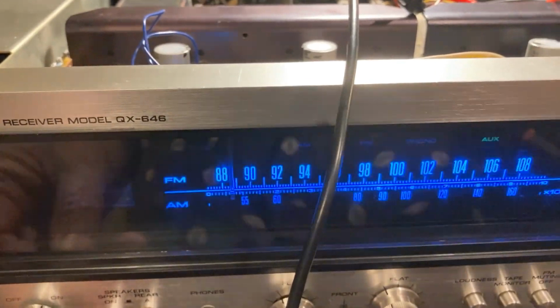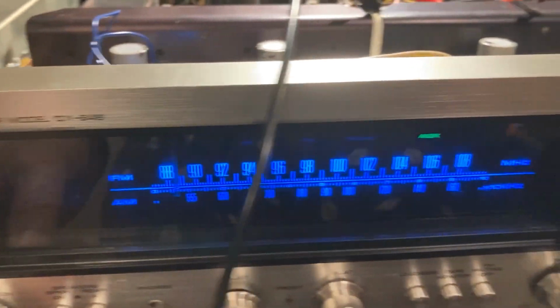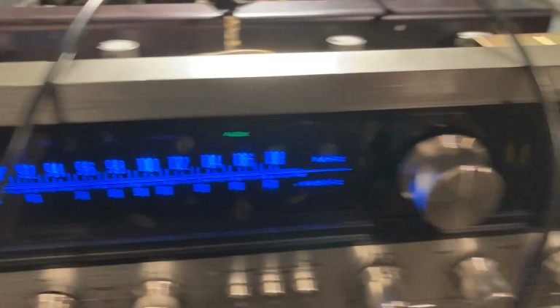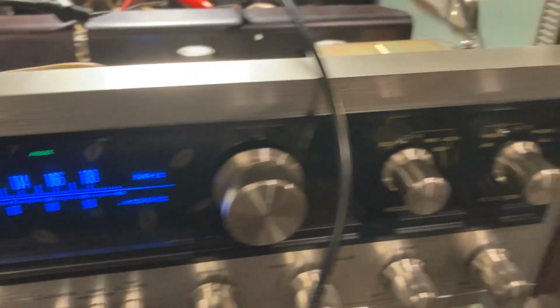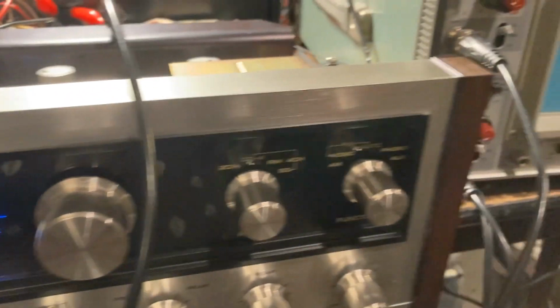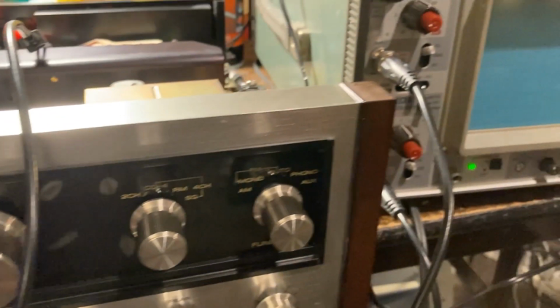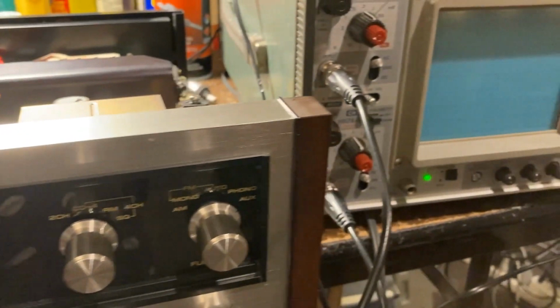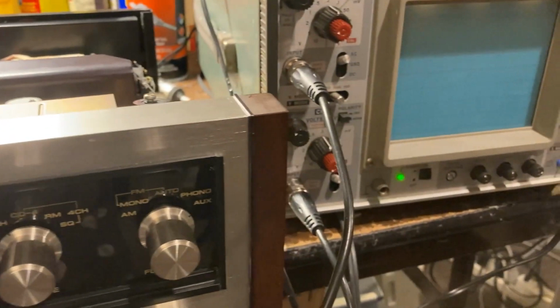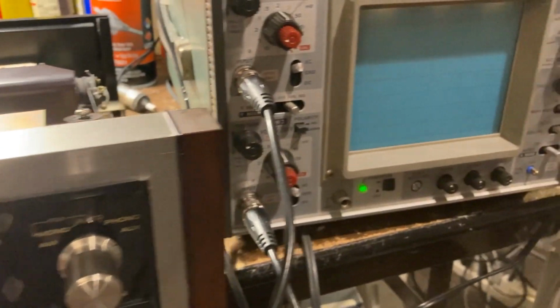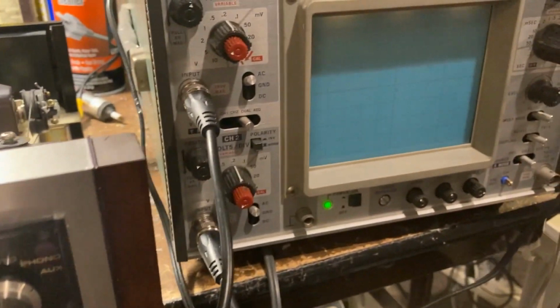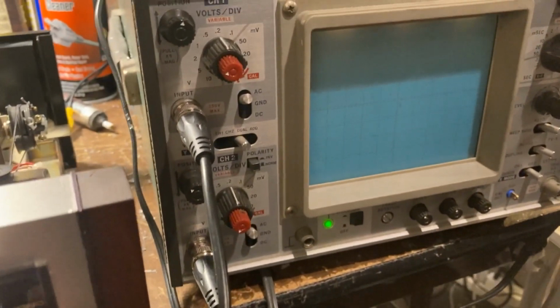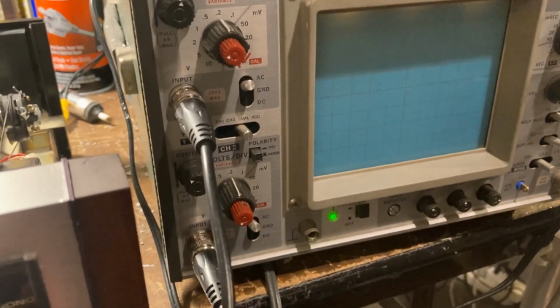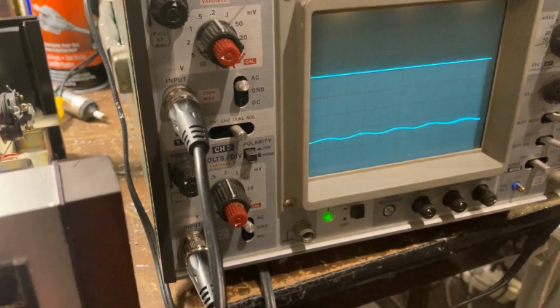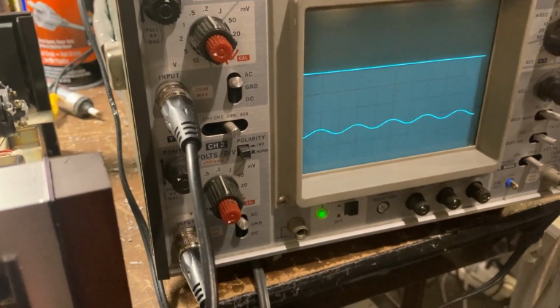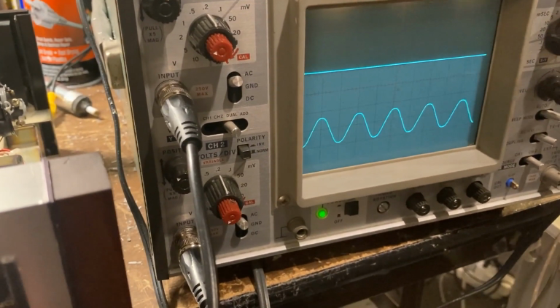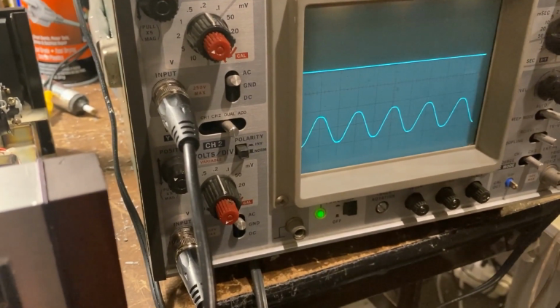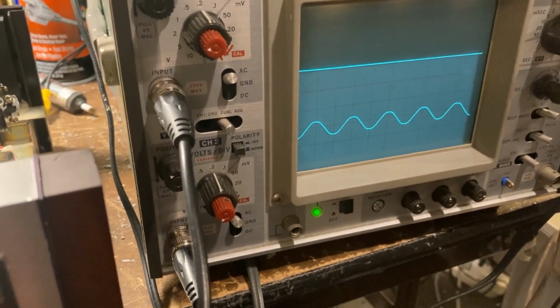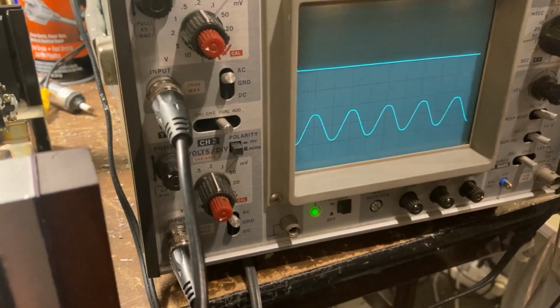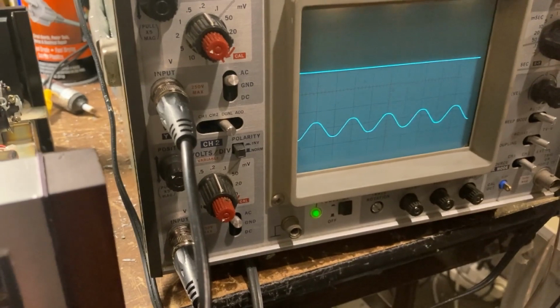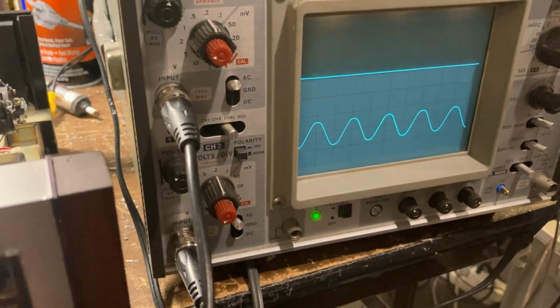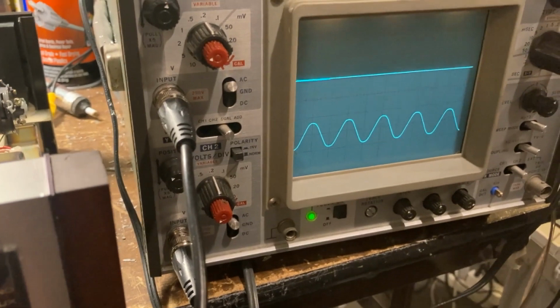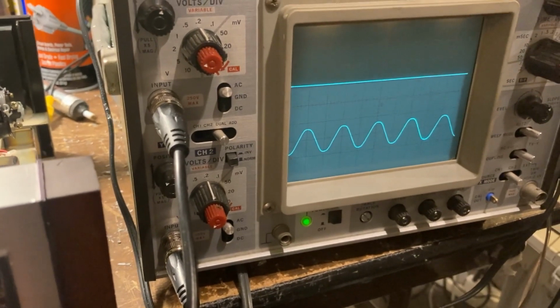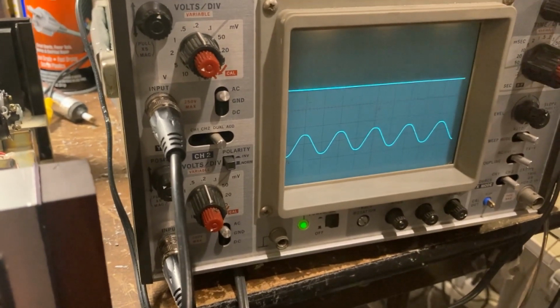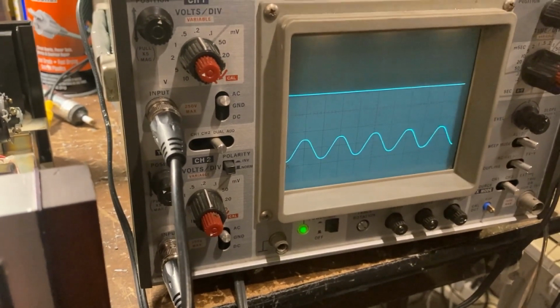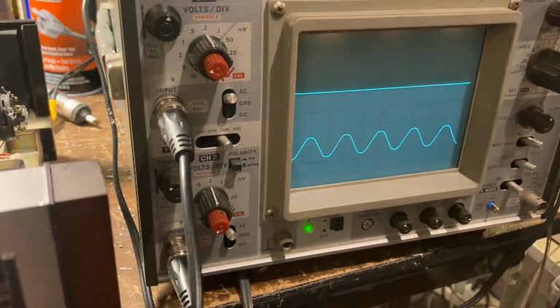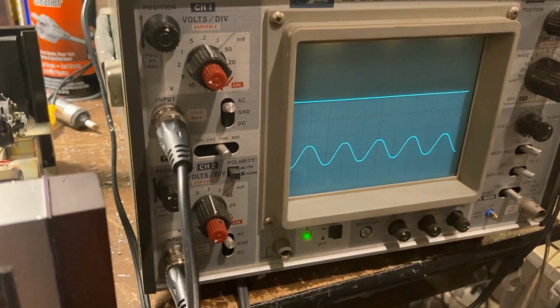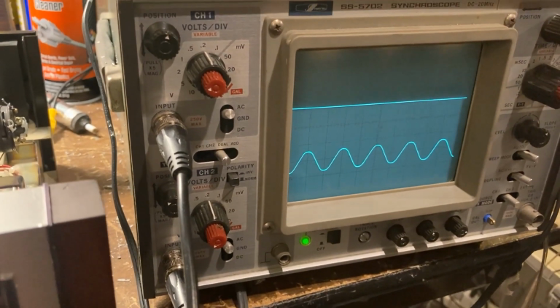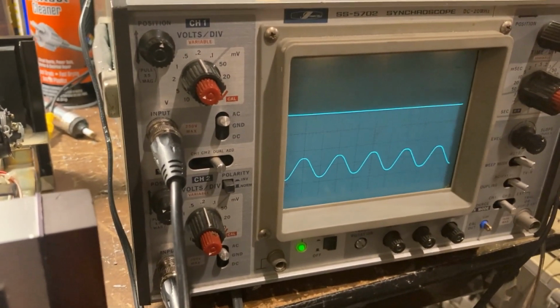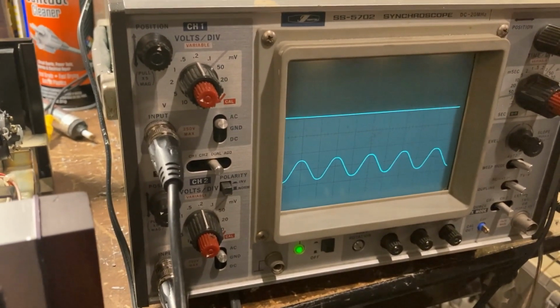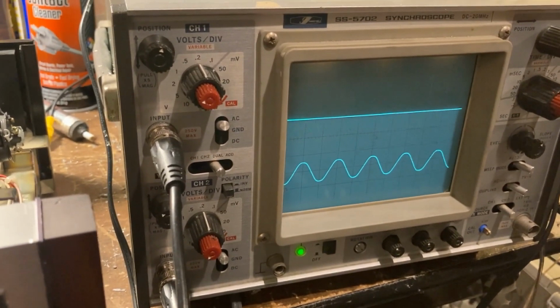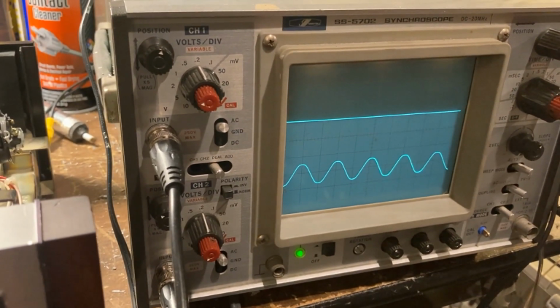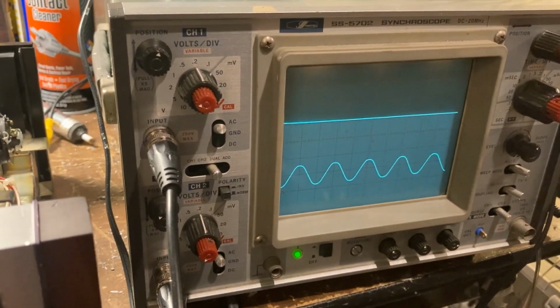Okay, so you can see — okay — that channel has no signal now.